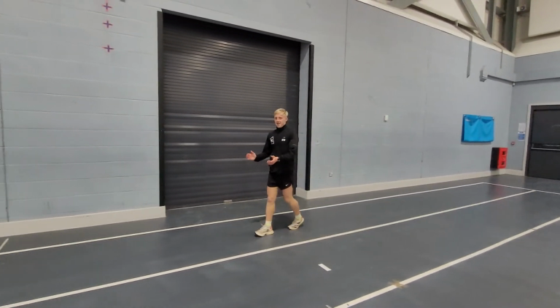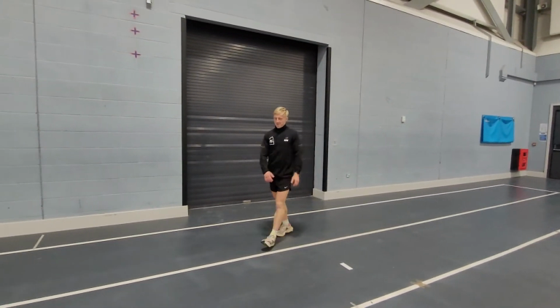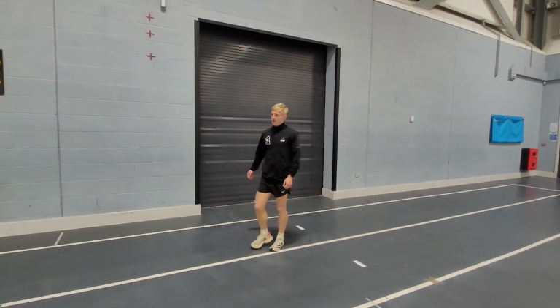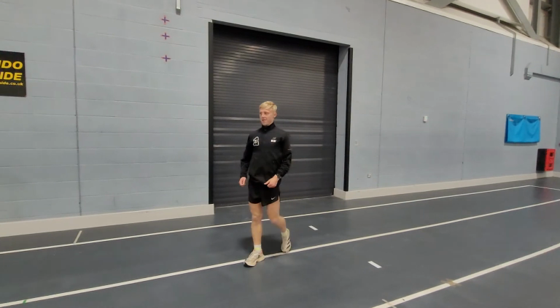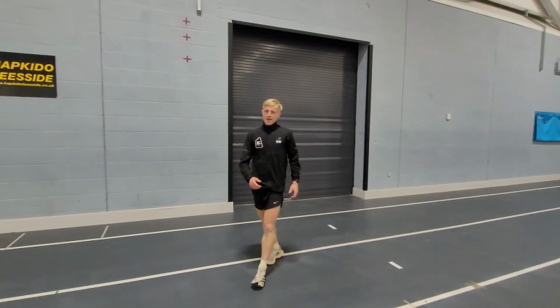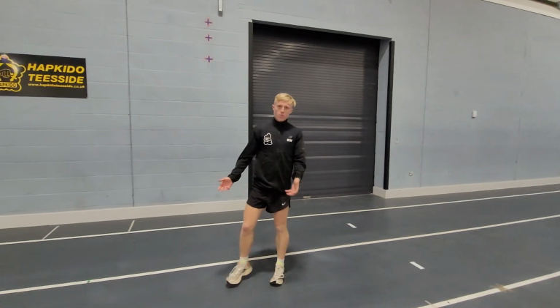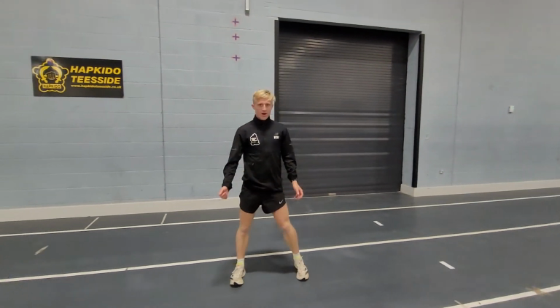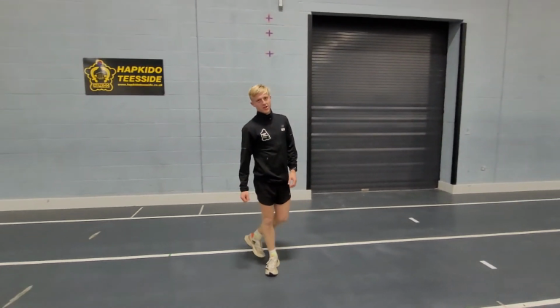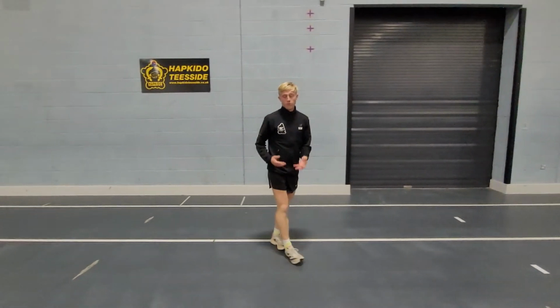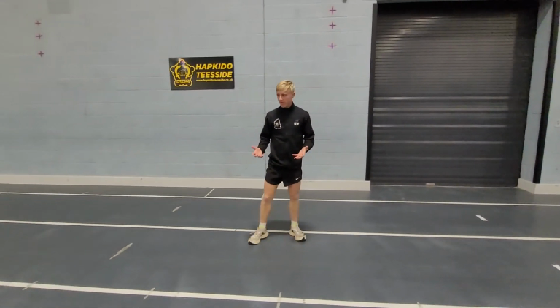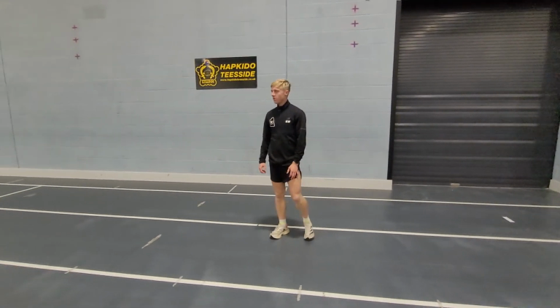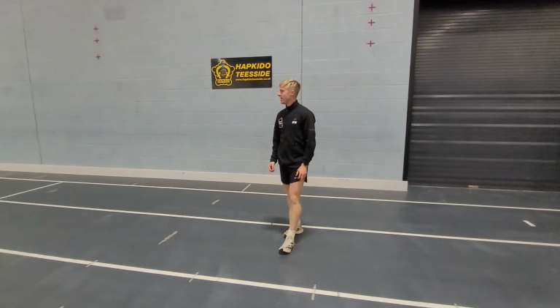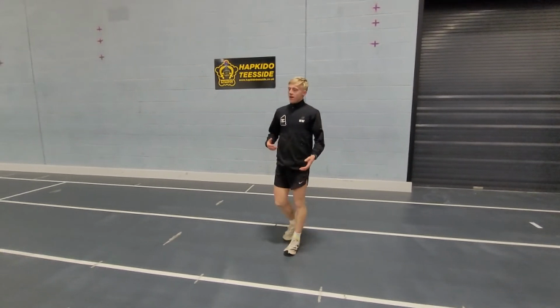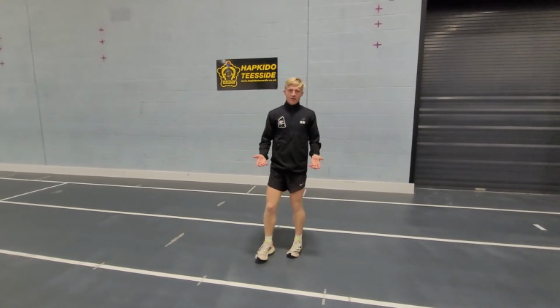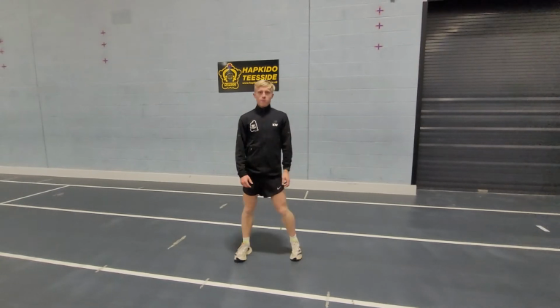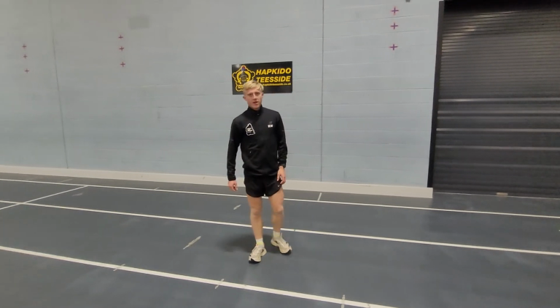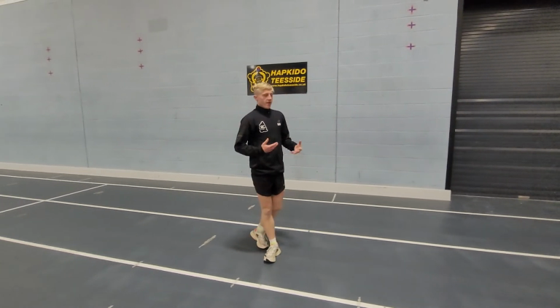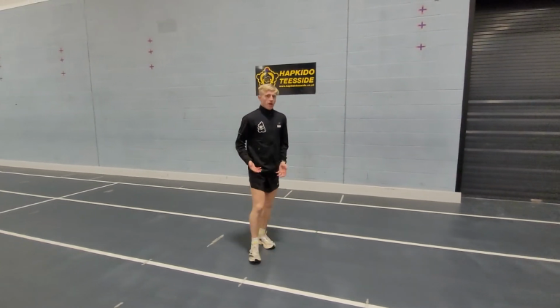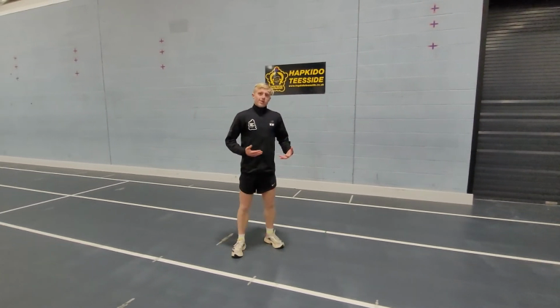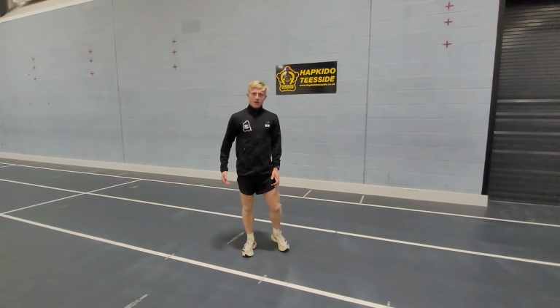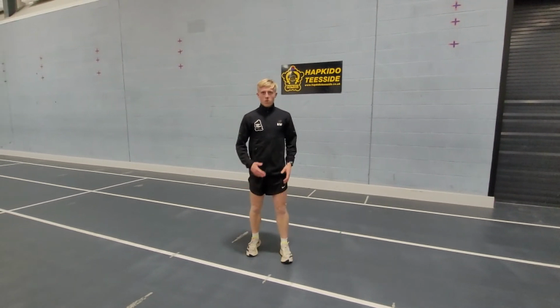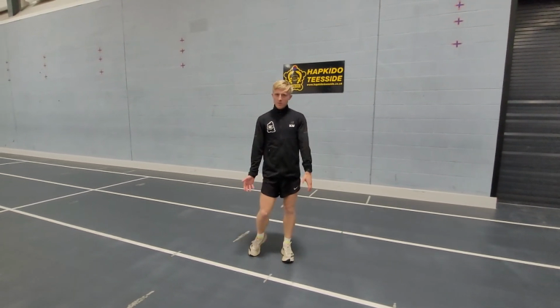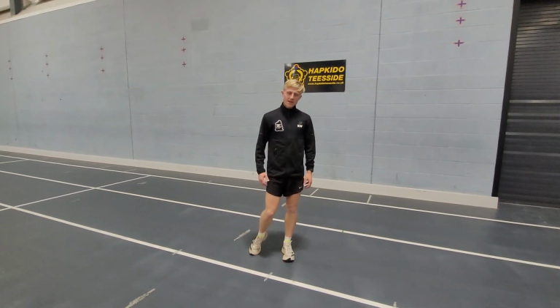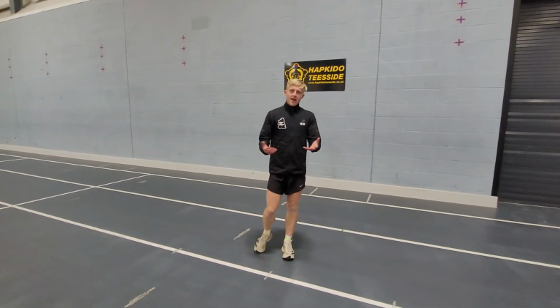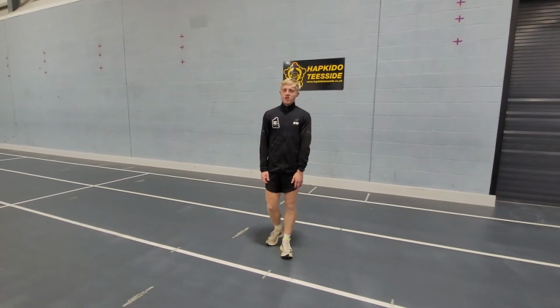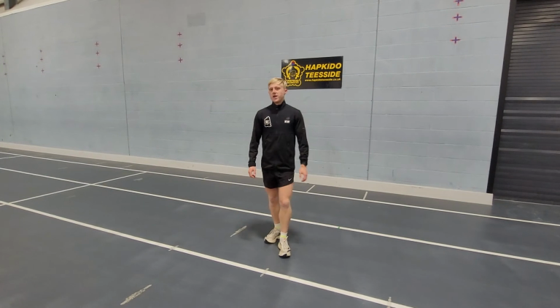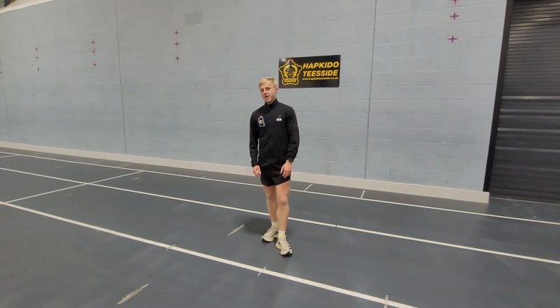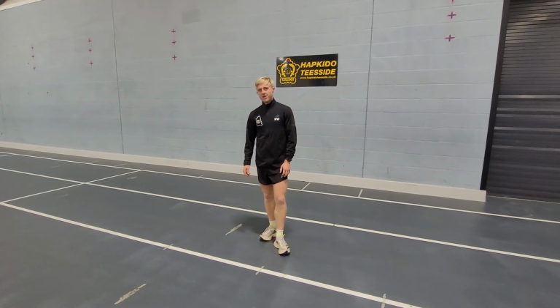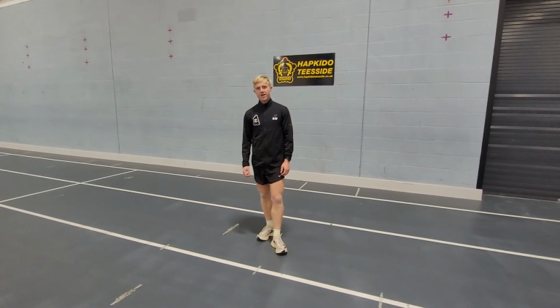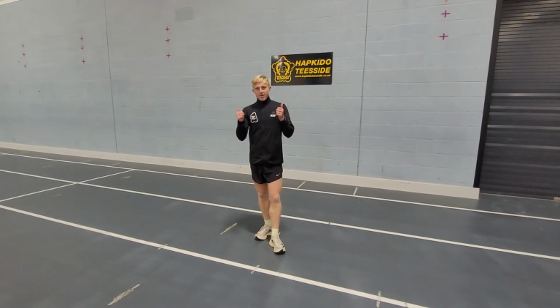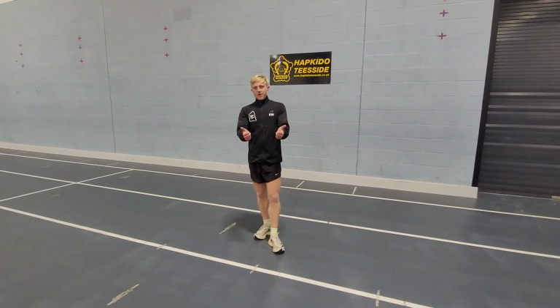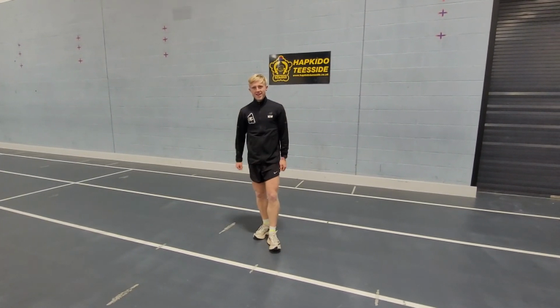There we go guys — a few drills to incorporate before a hard session that are running-specific. Keep practicing, keep working on it. If it gets a bit complicated, just slow it down, work through the movements. Good luck everyone, enjoy.